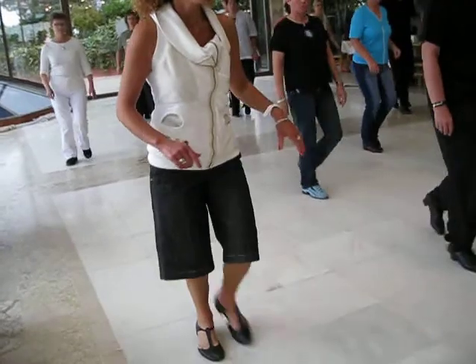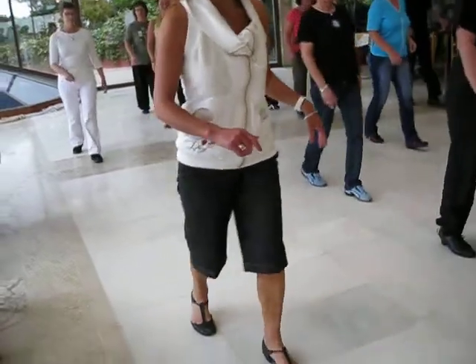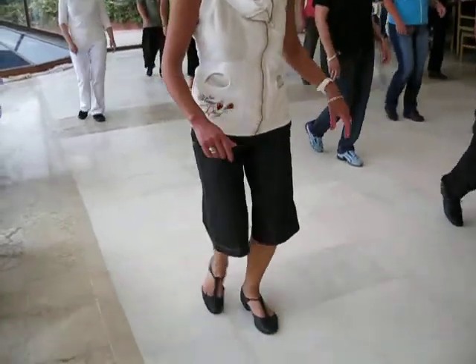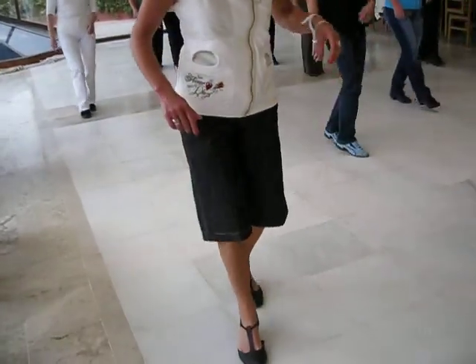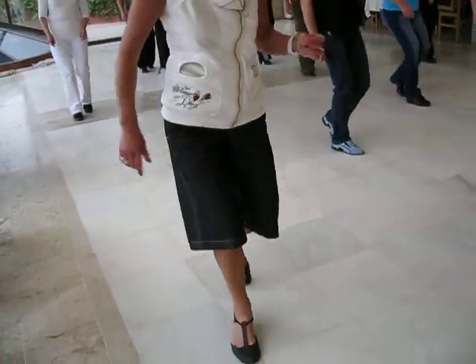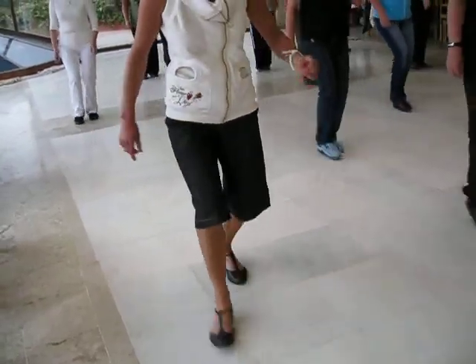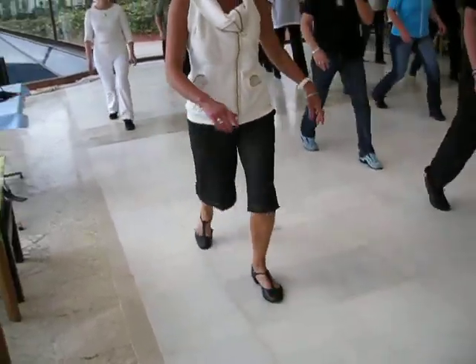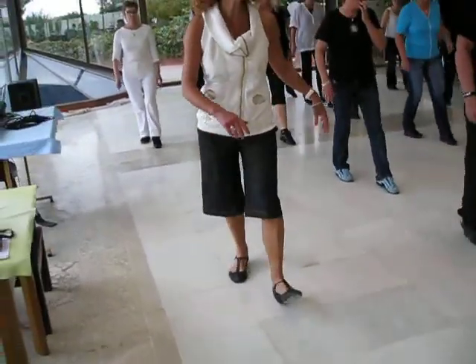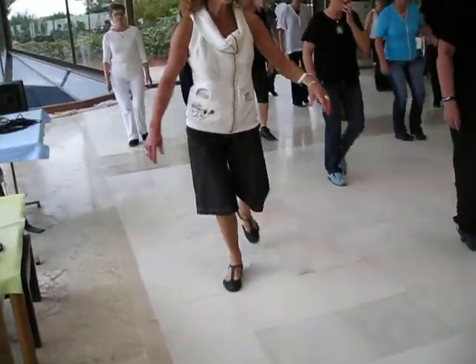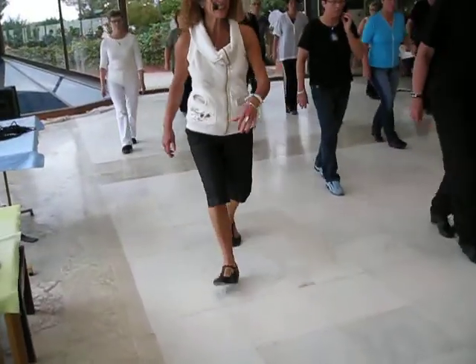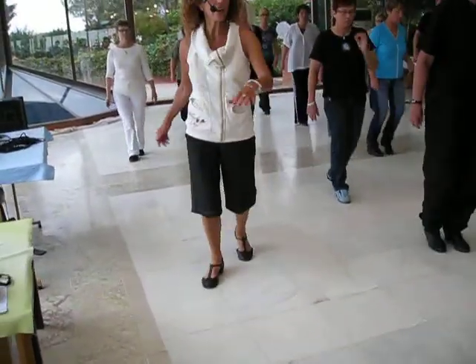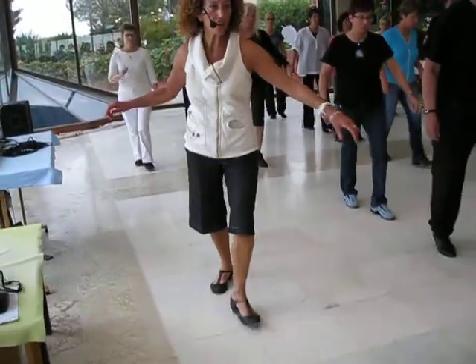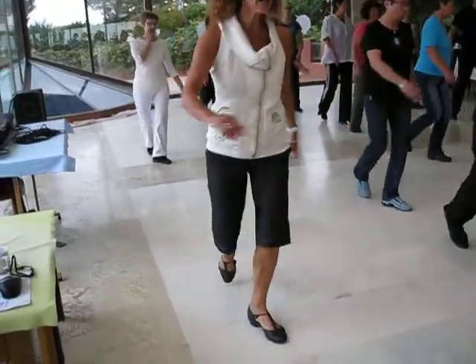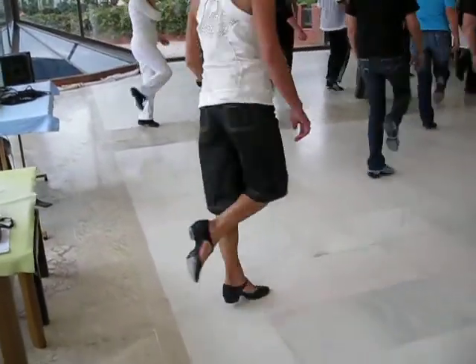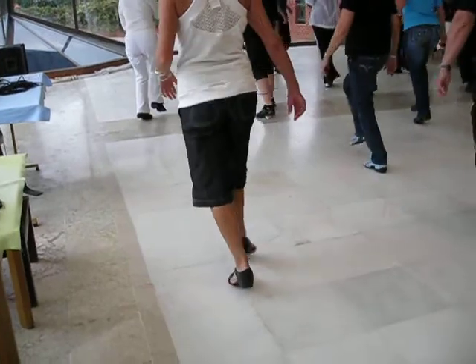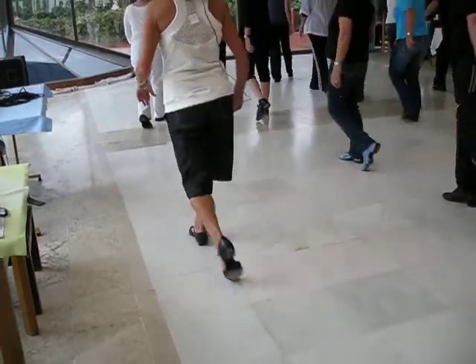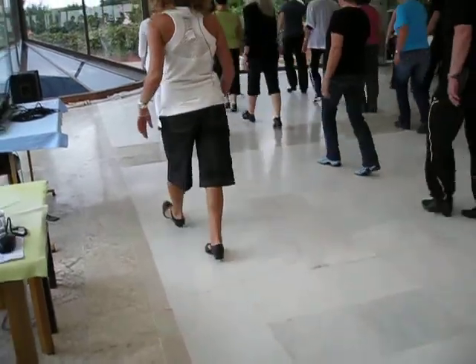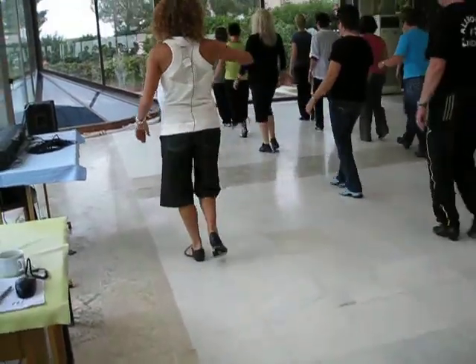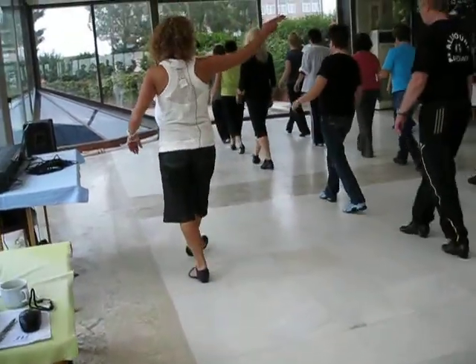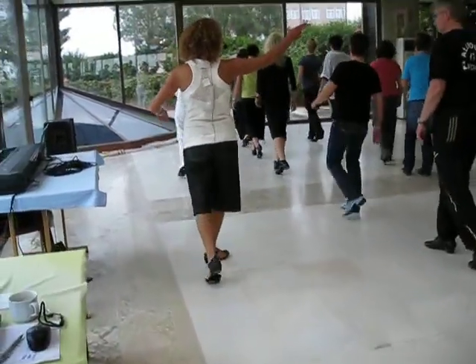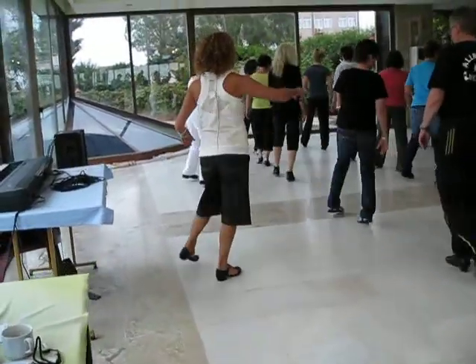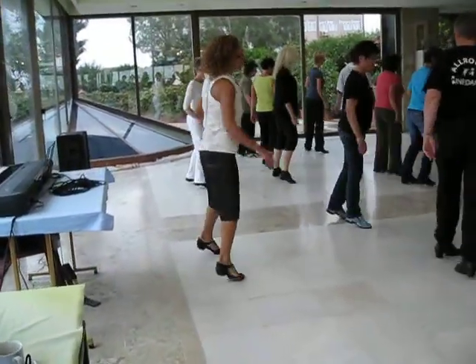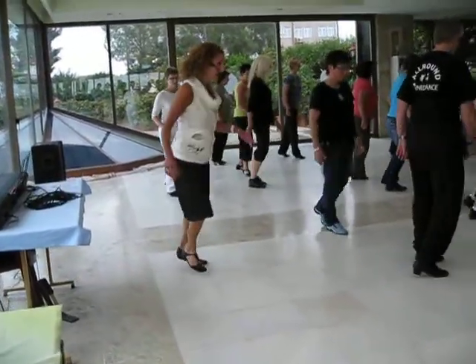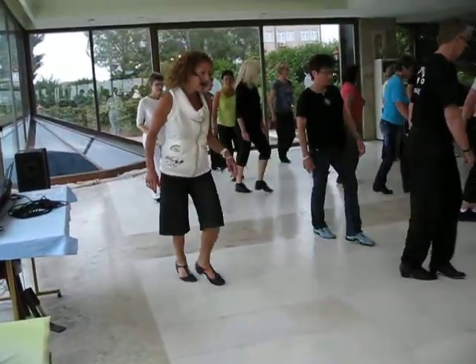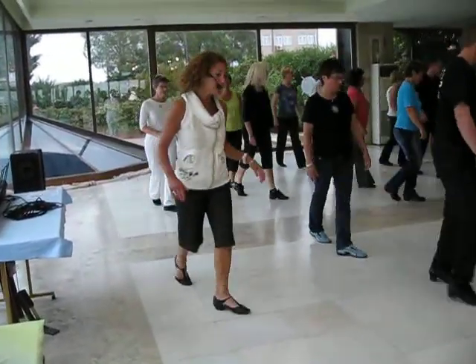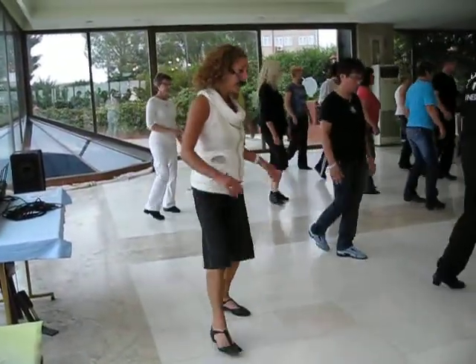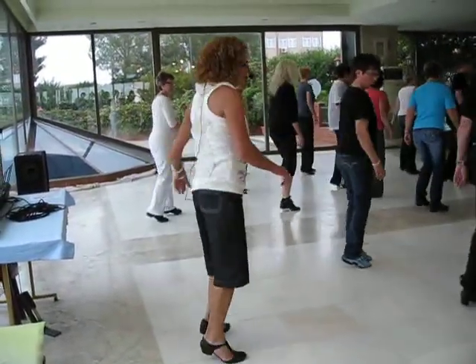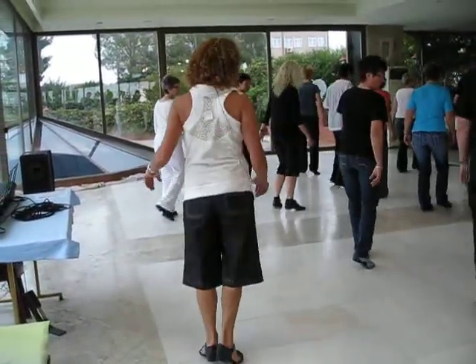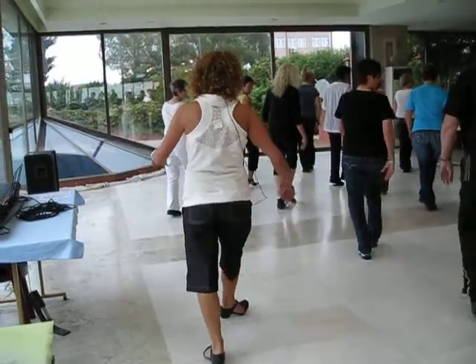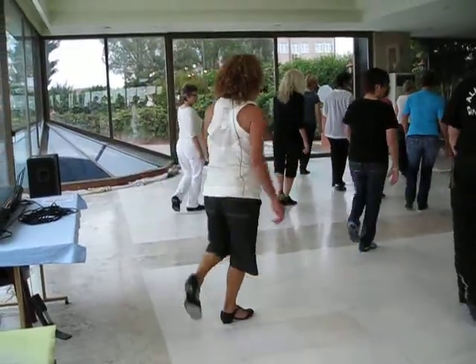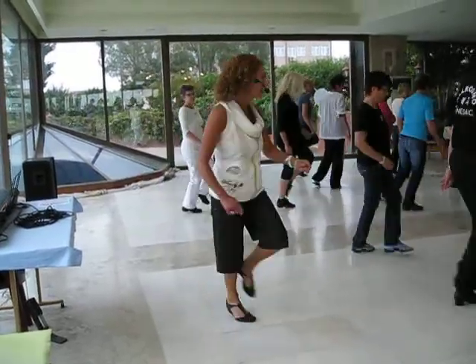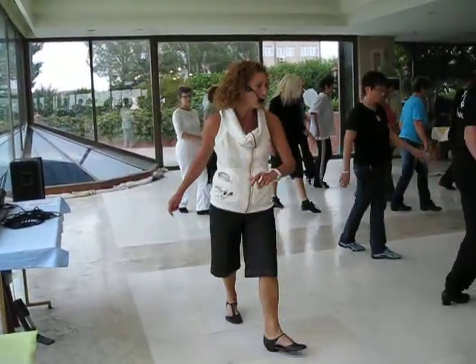Now both, big step back, closer, 6 and 1, reach 7 and 1, 8 and 1, 6 and 7, 2 and 3 and 4 and start again cross 1.